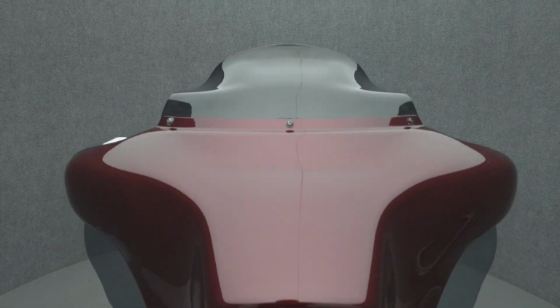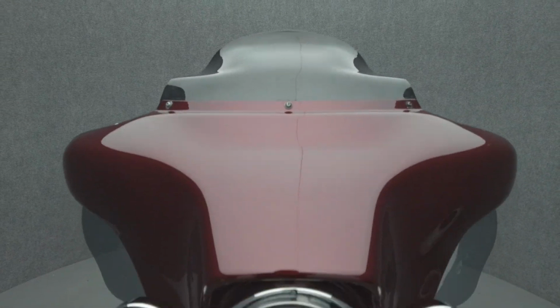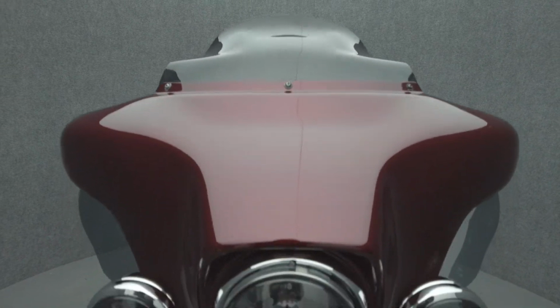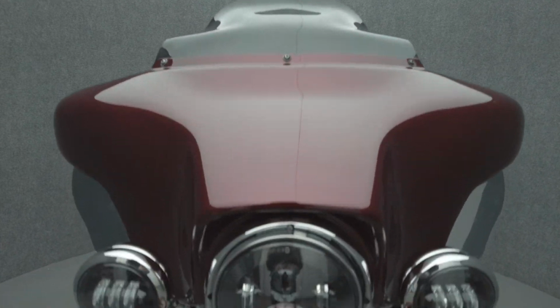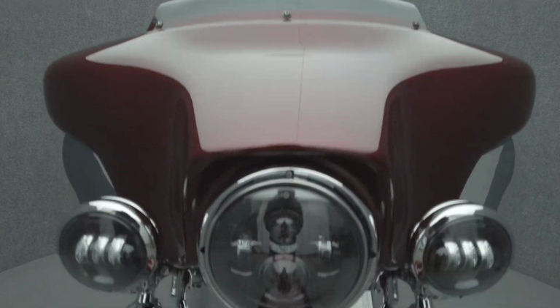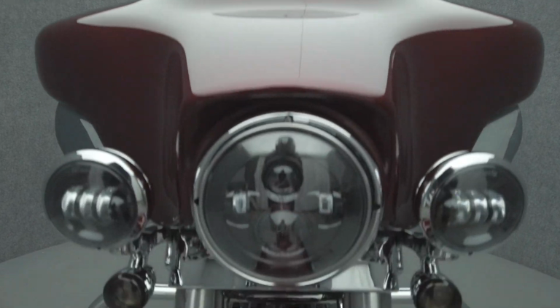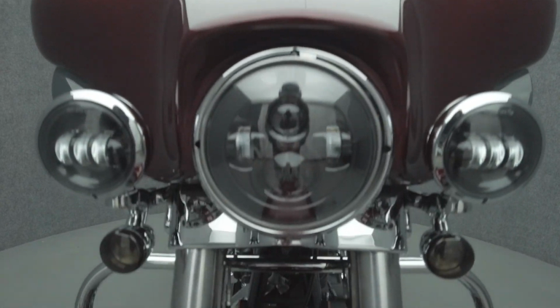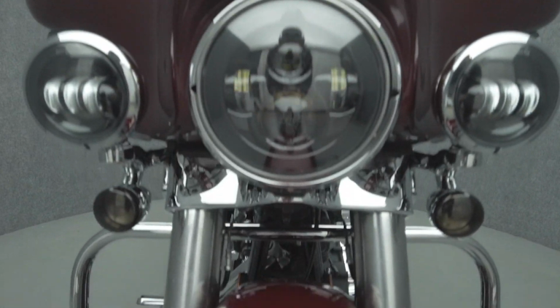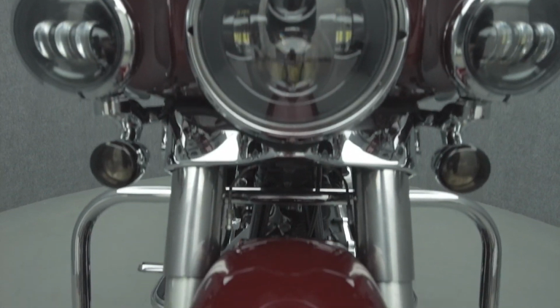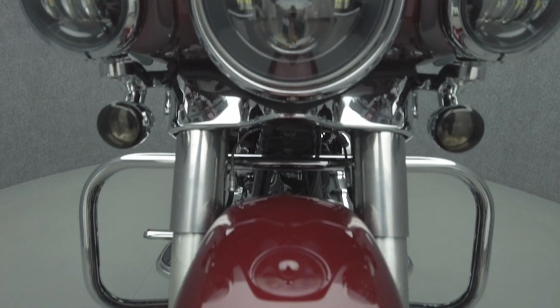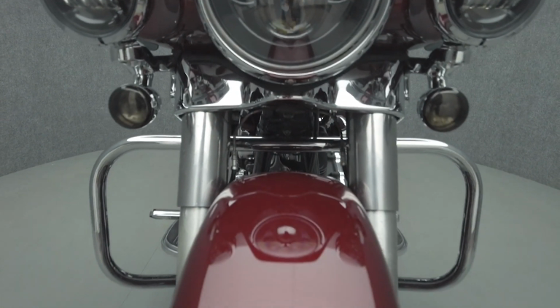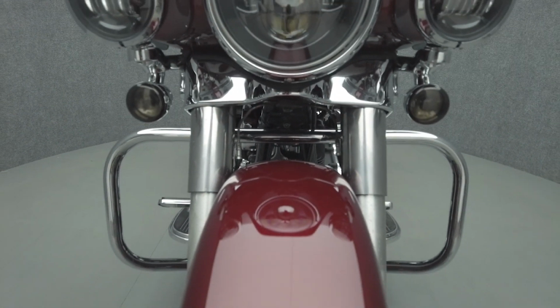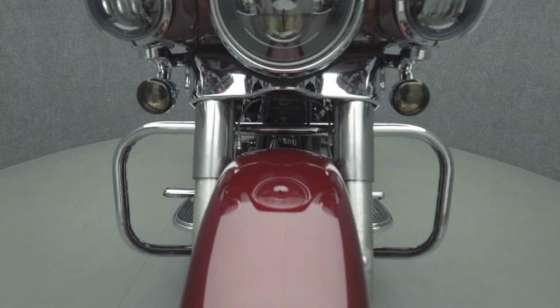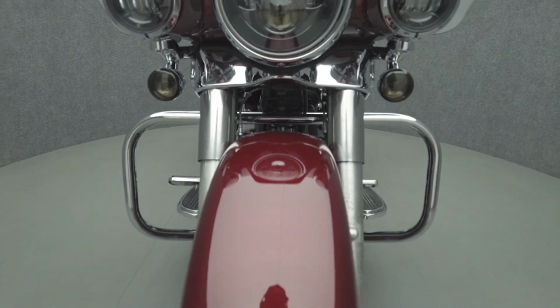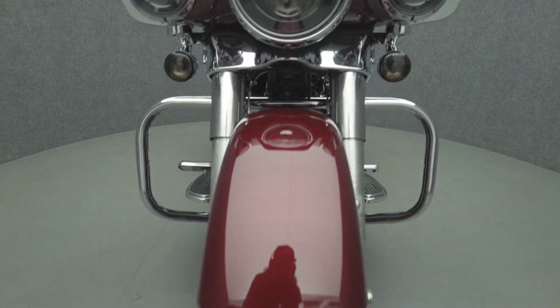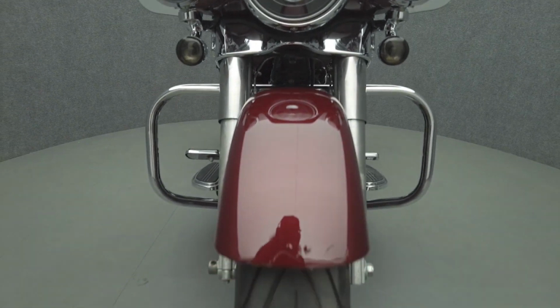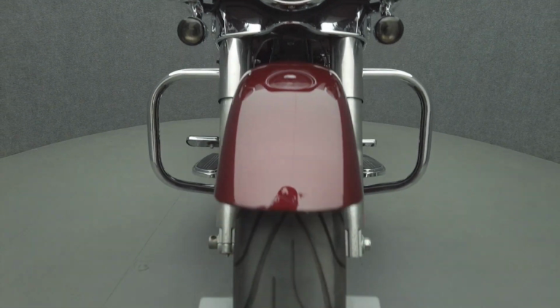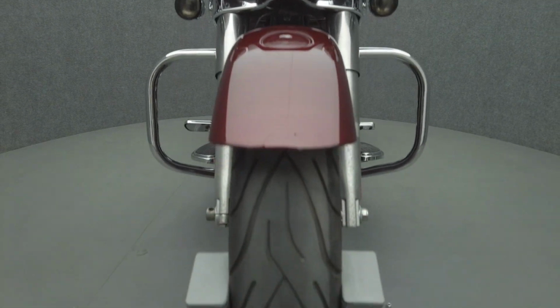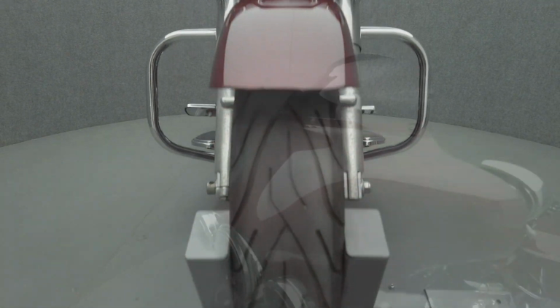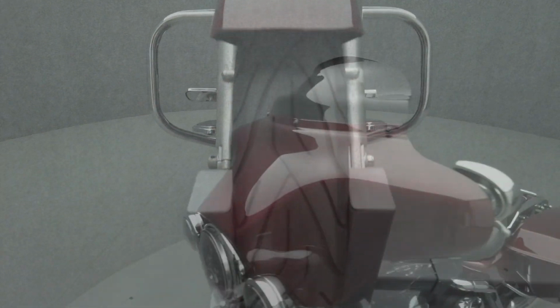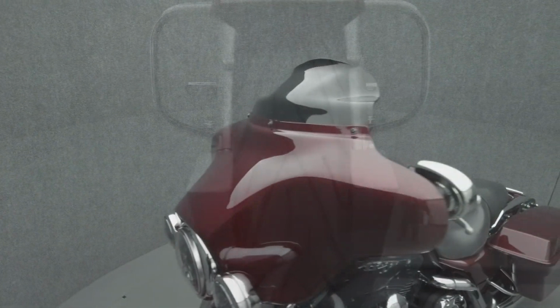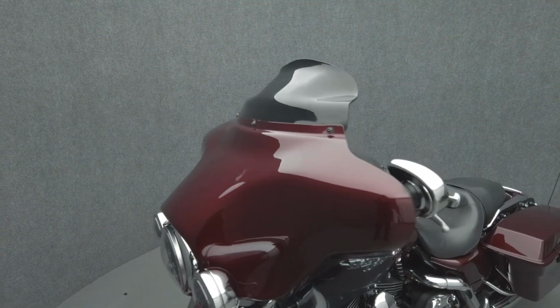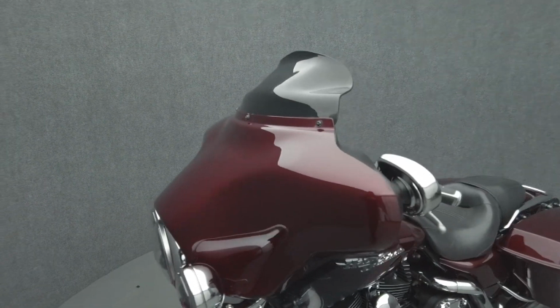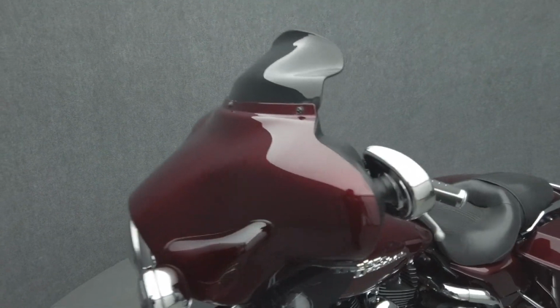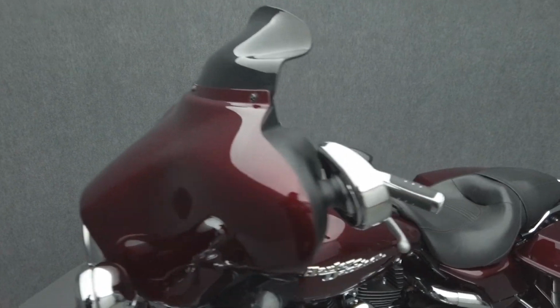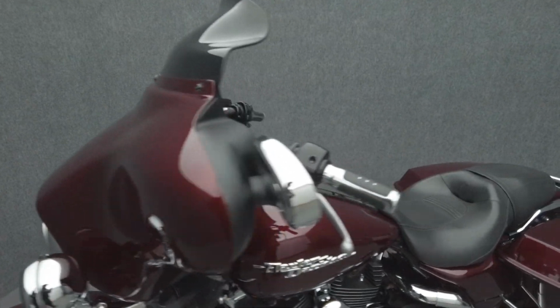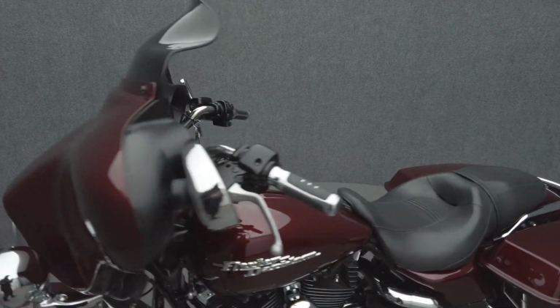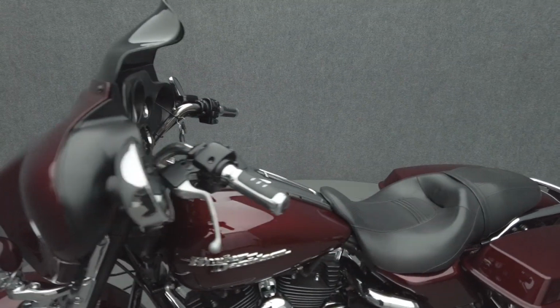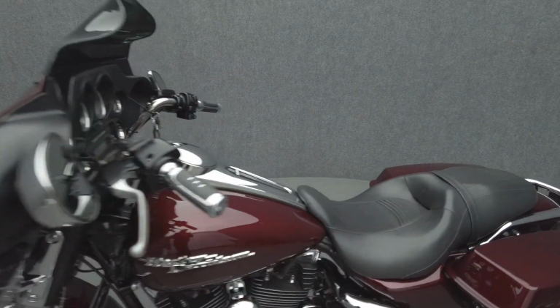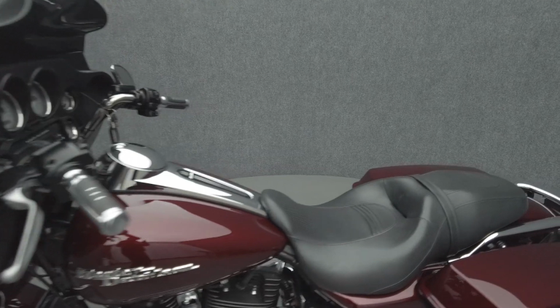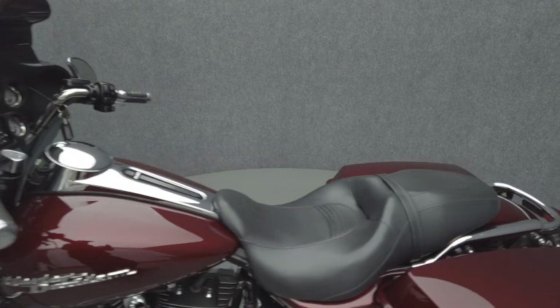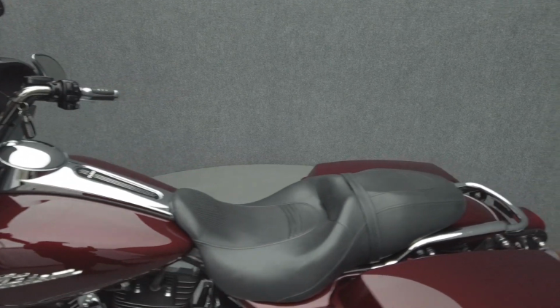Powered by a 96 cubic inch V-twin motor, the Street Glide puts 92 foot-pounds of low-end torque through a six-speed transmission. It has a 27.3-inch seat height and weighs in at 810 pounds.